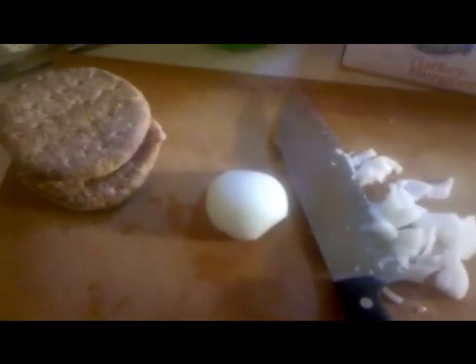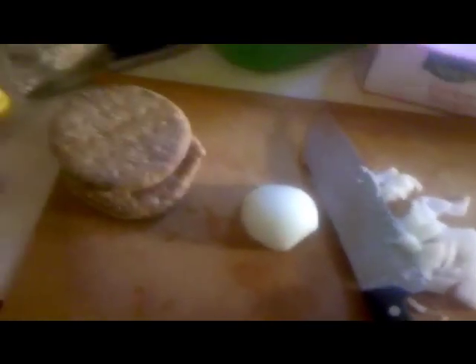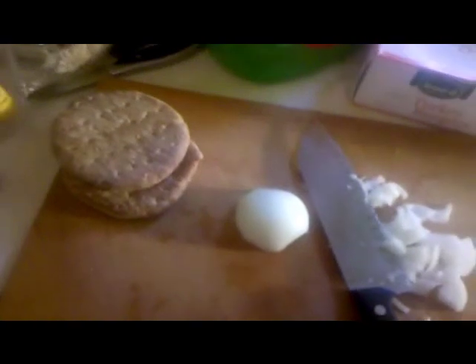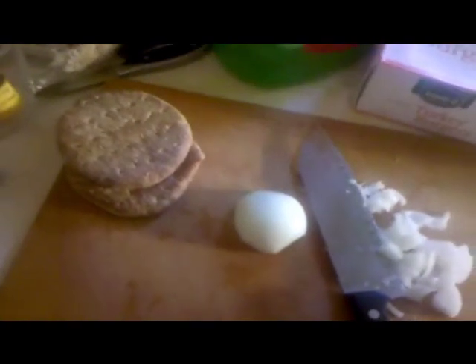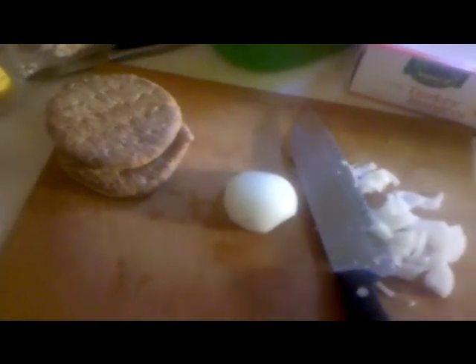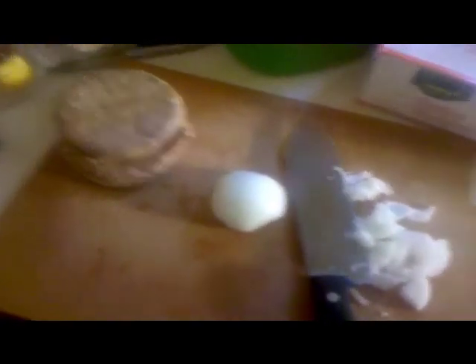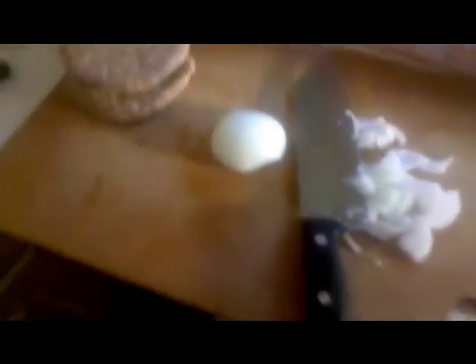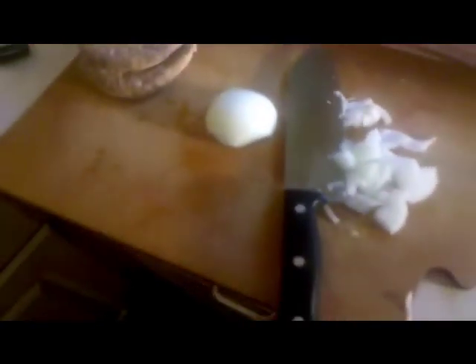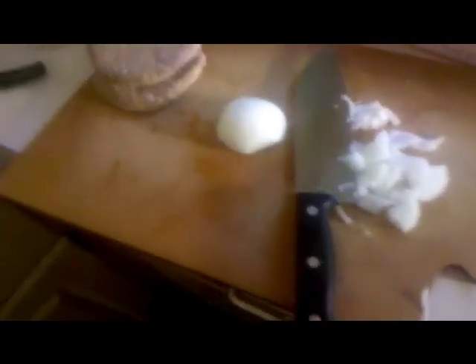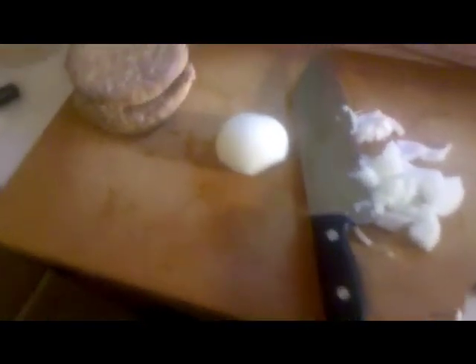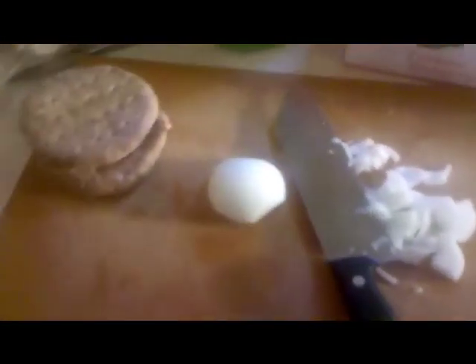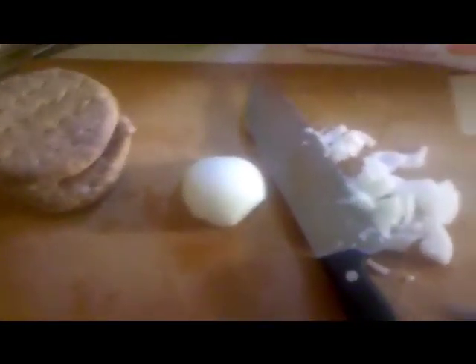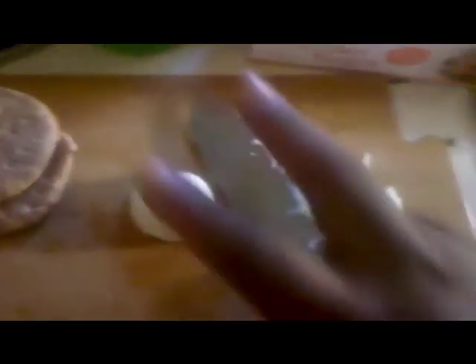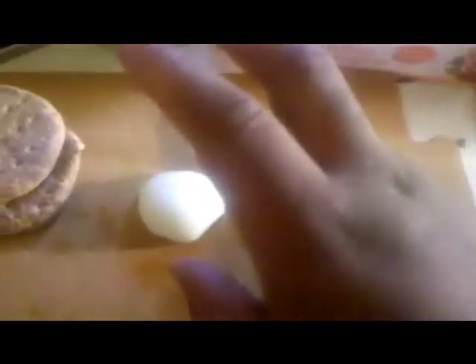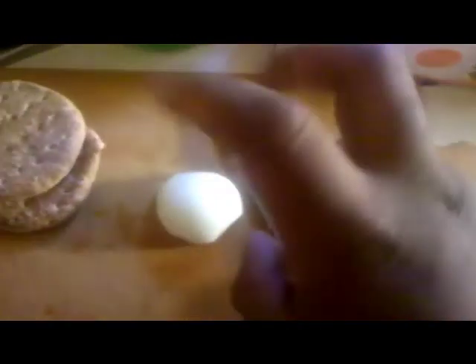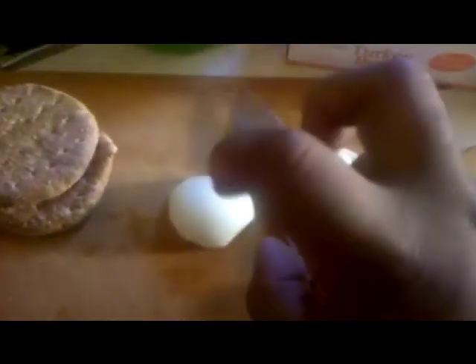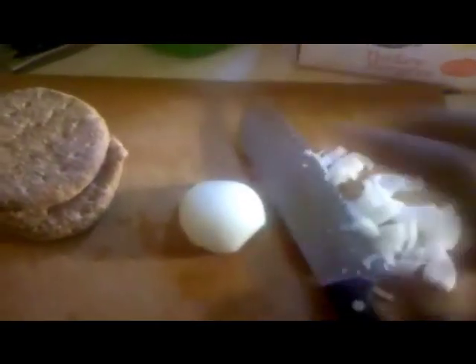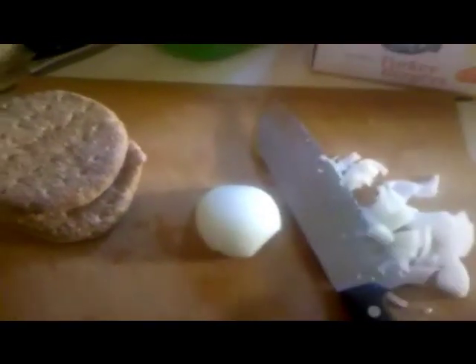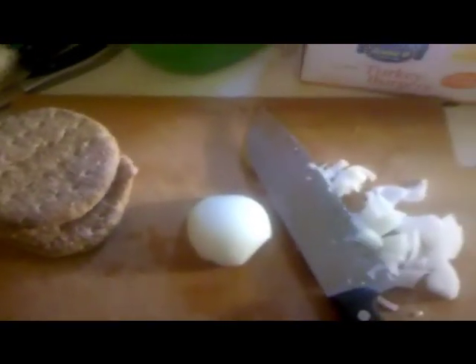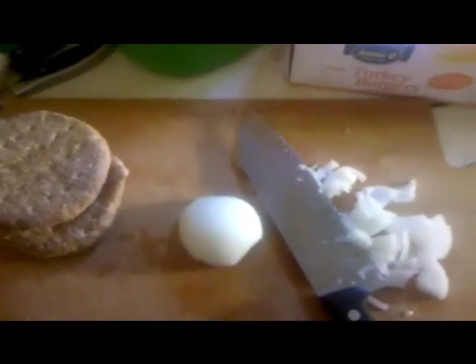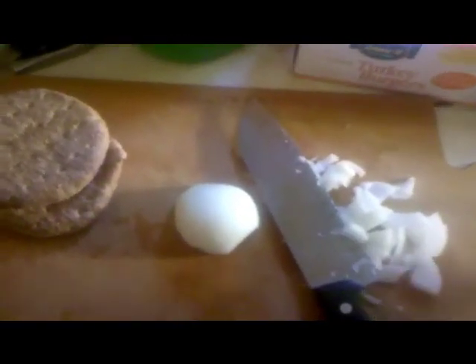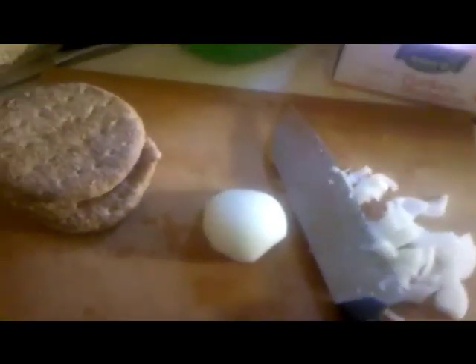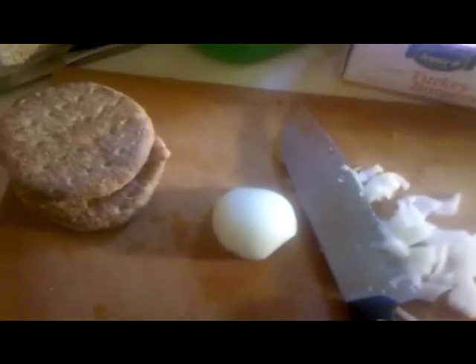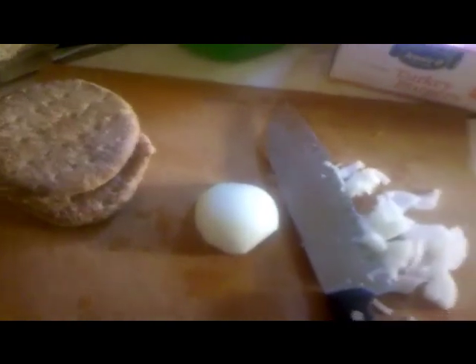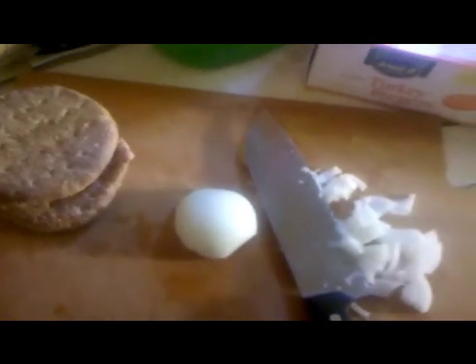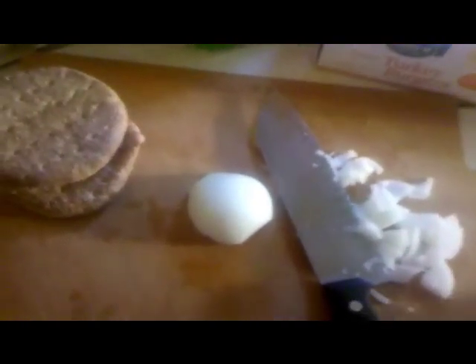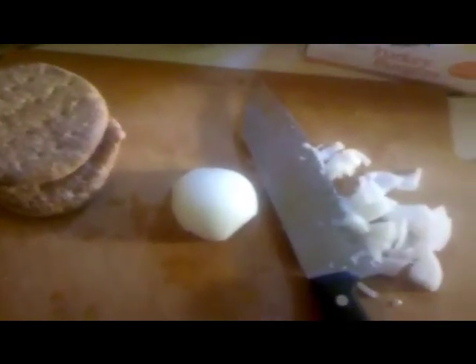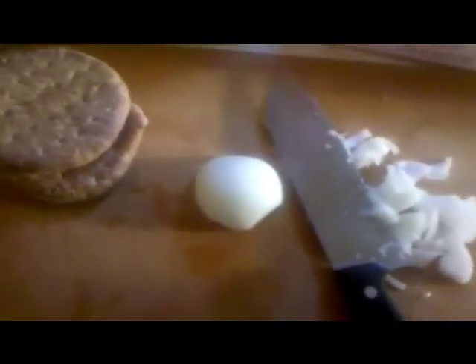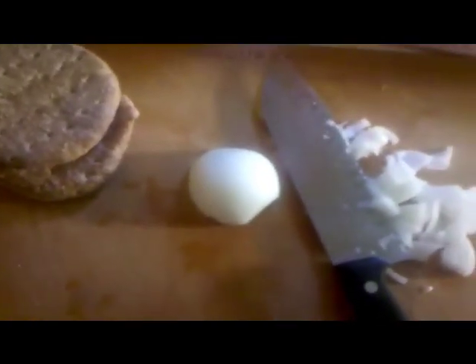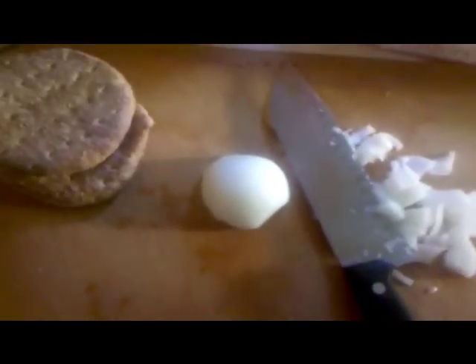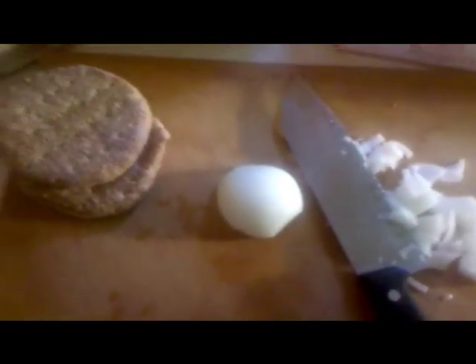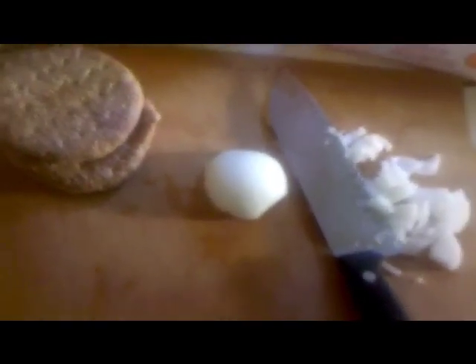So yeah, I'm actually going to make that this week, but I'm going to try and make it healthy — as healthy as, you know, a burger in between two grilled cheese sandwiches can be. Seriously.